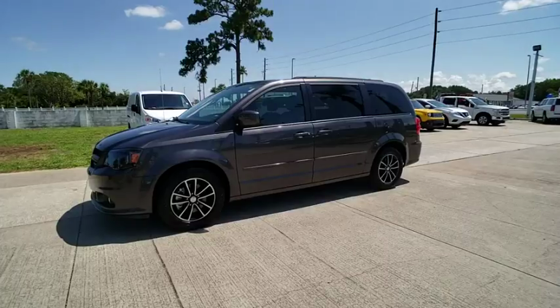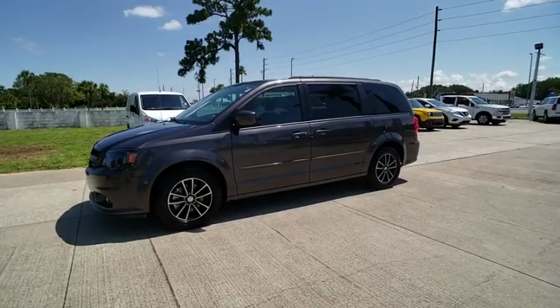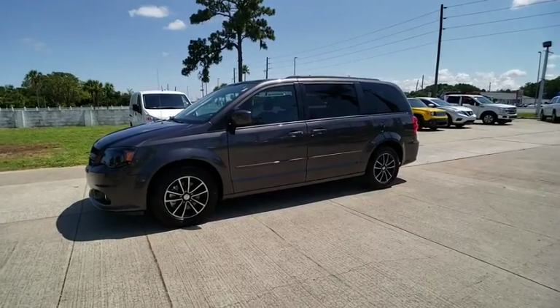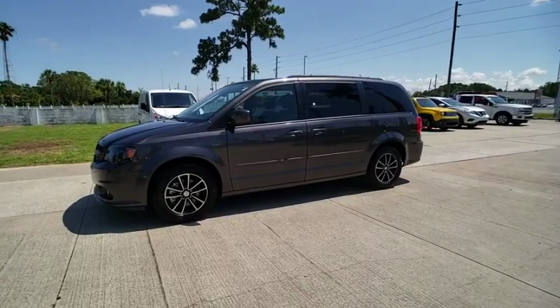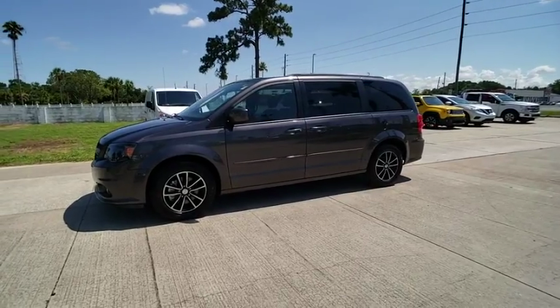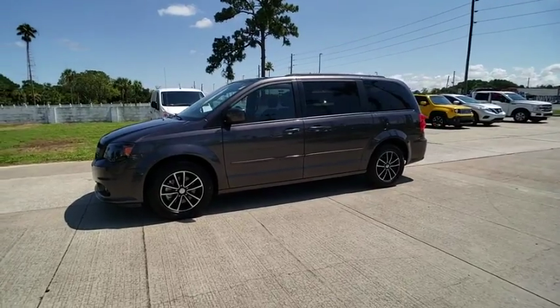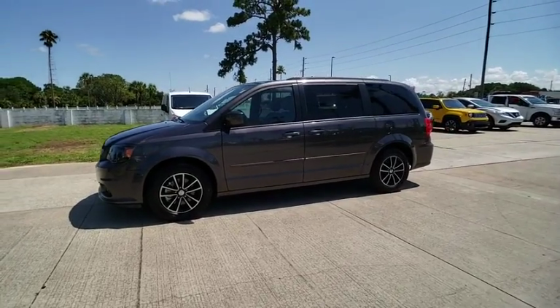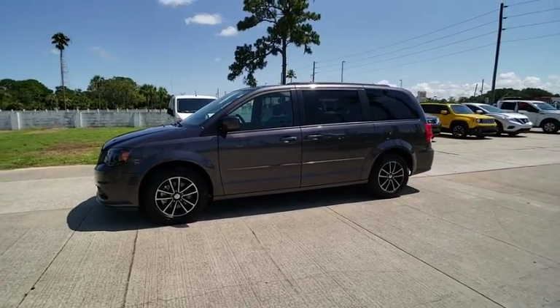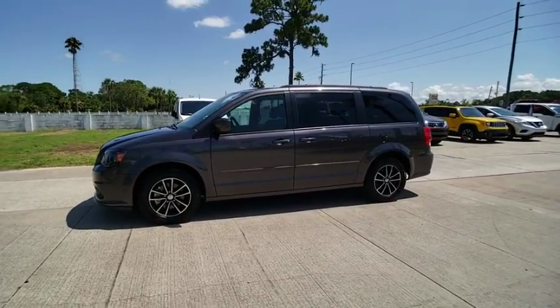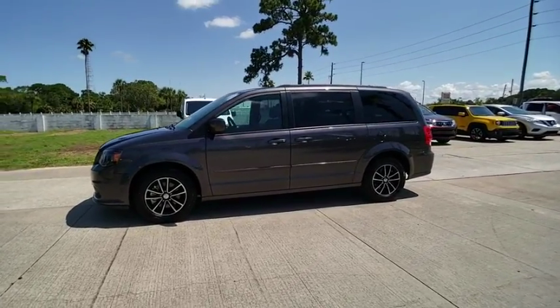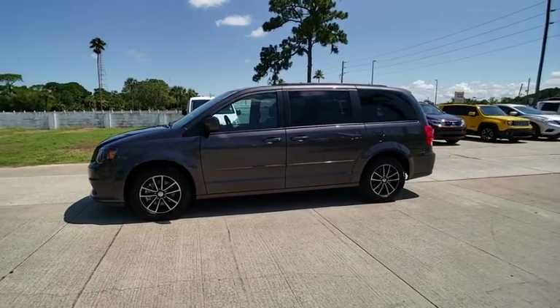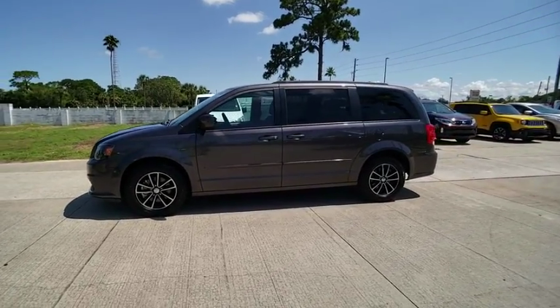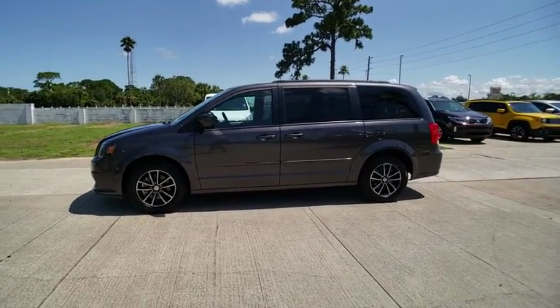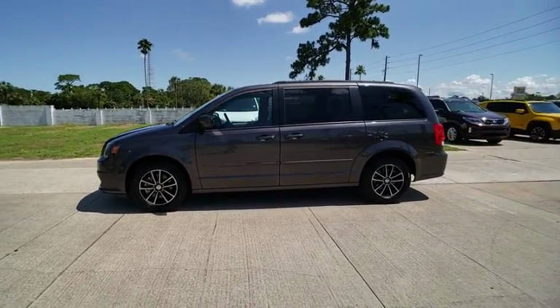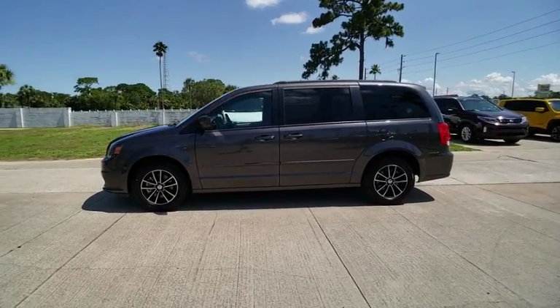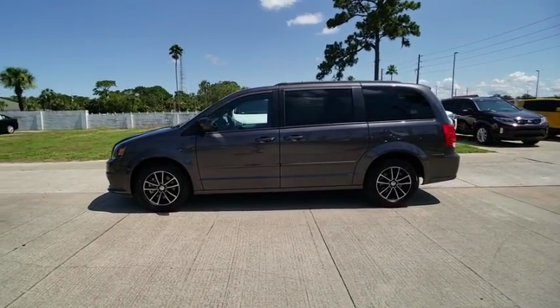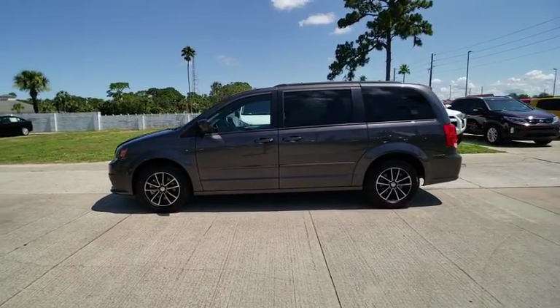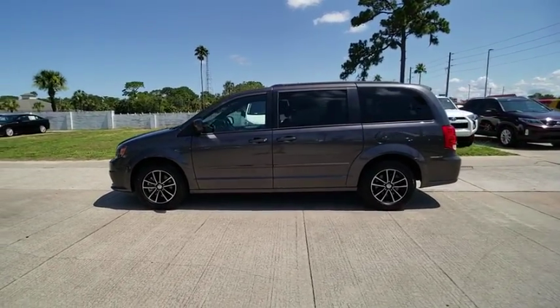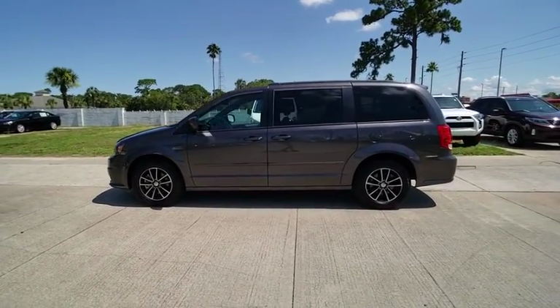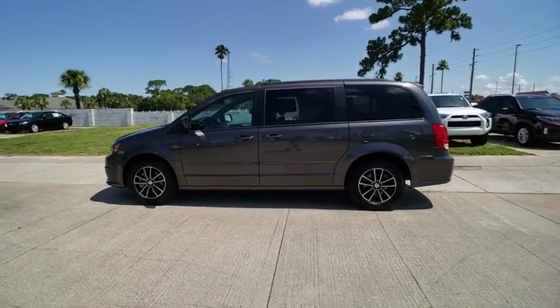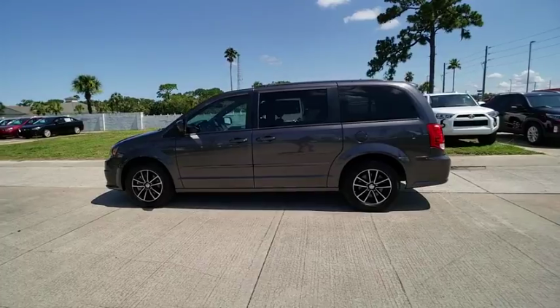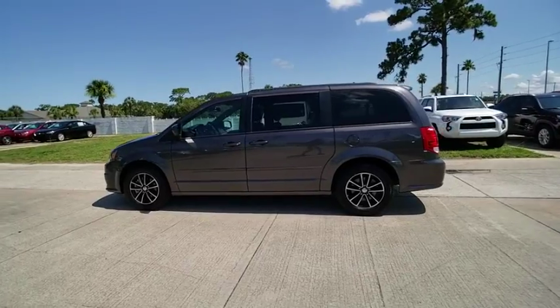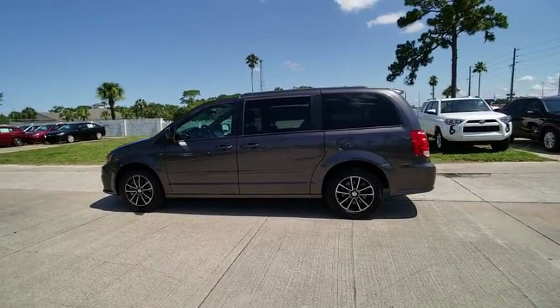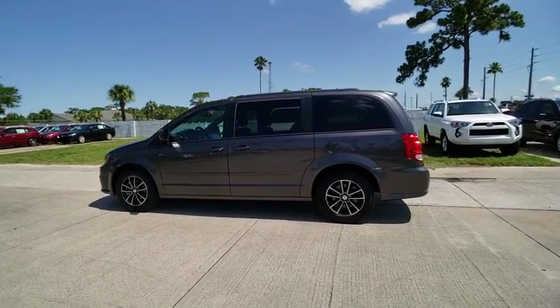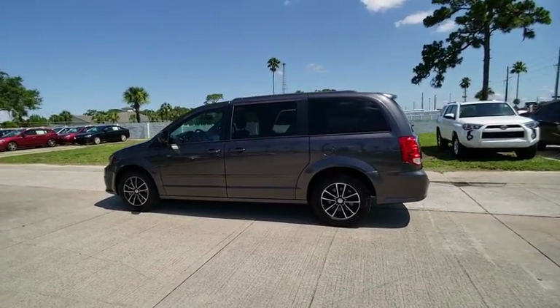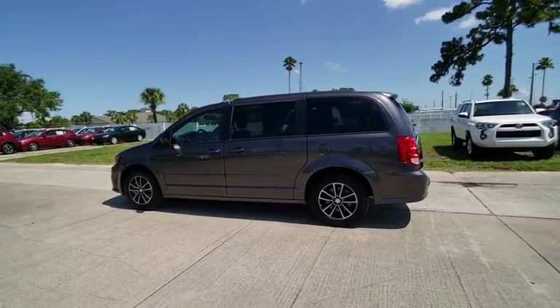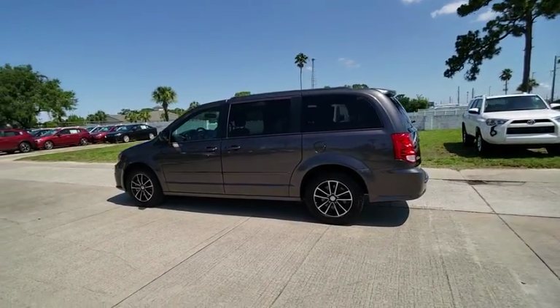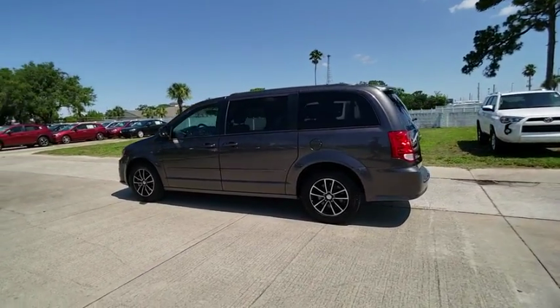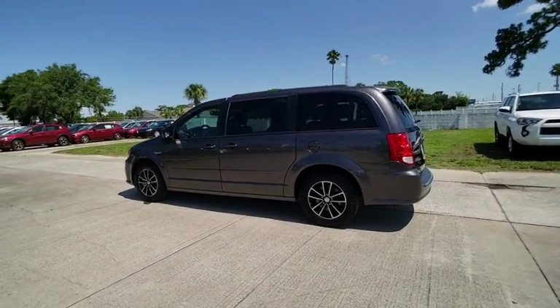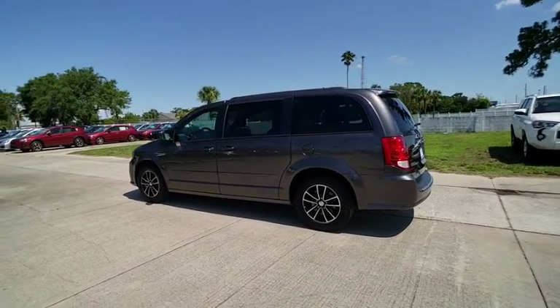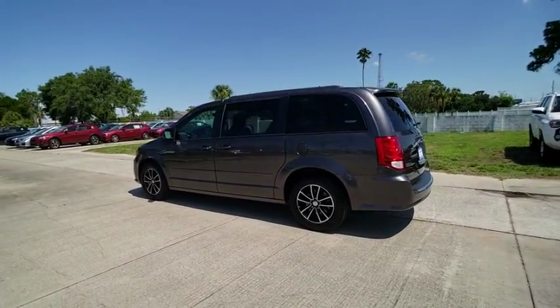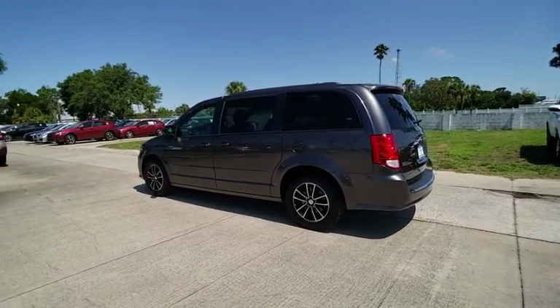The 2017 Grand Caravan. The Dodge Grand Caravan received the government's highest front and side crash rating of five stars.